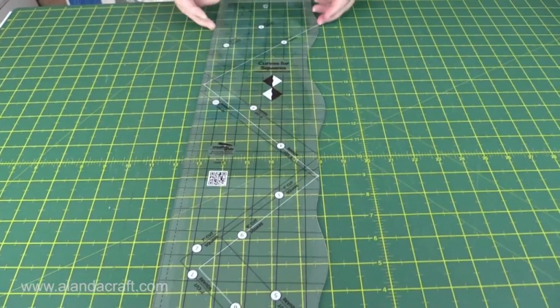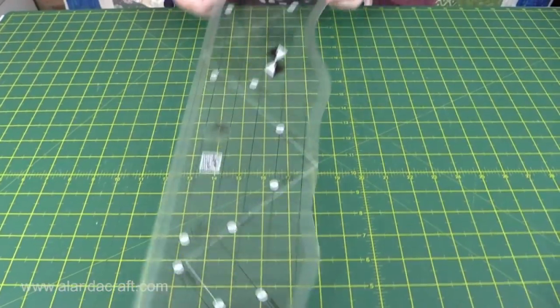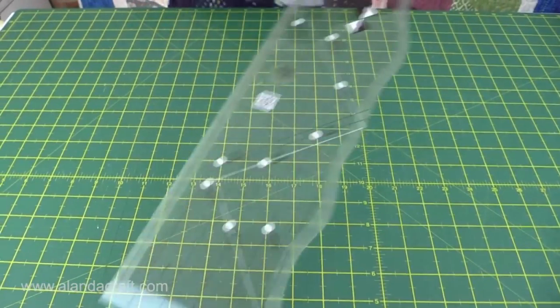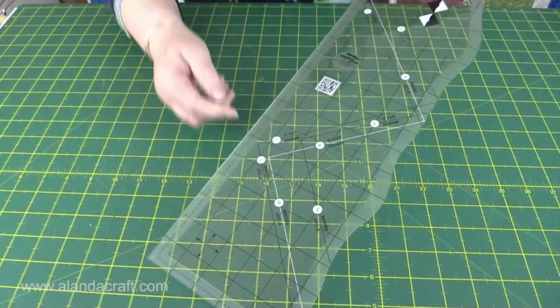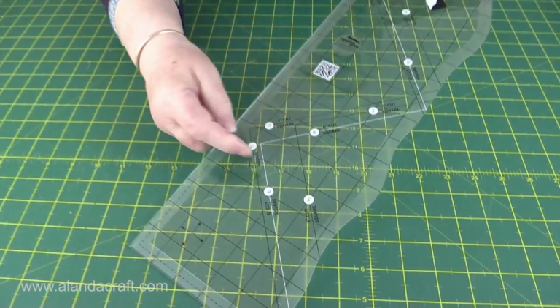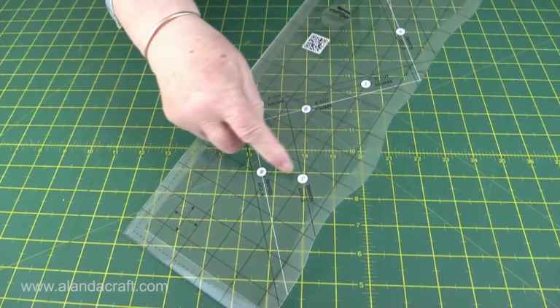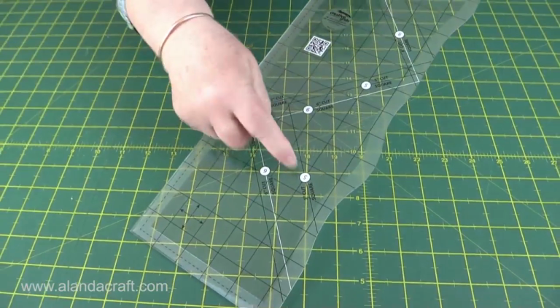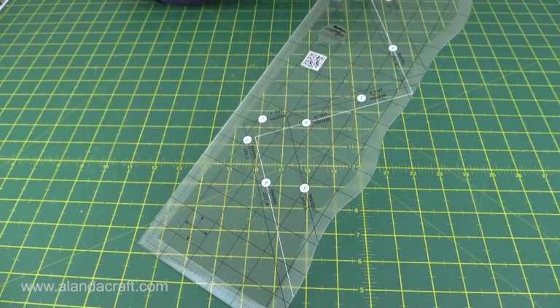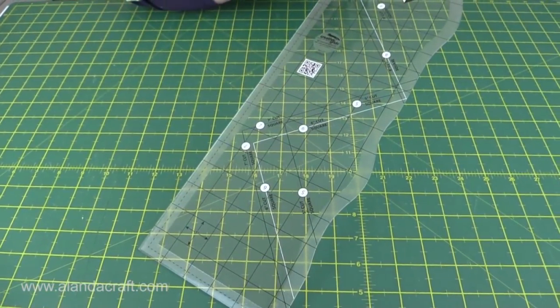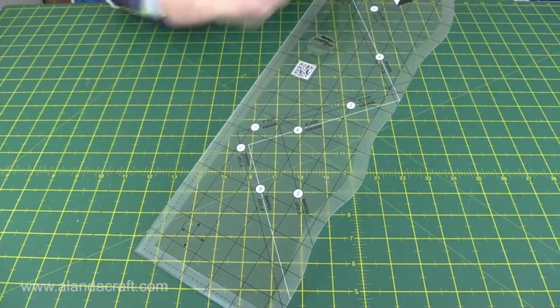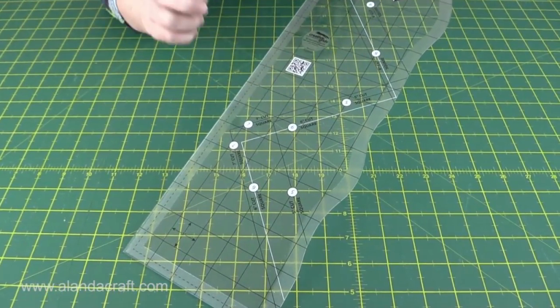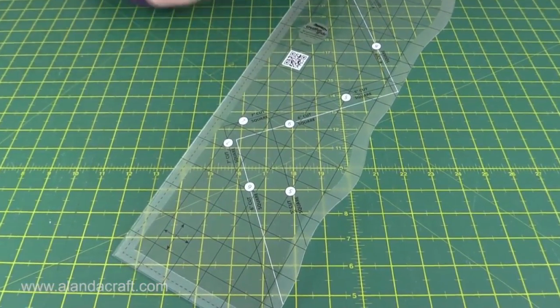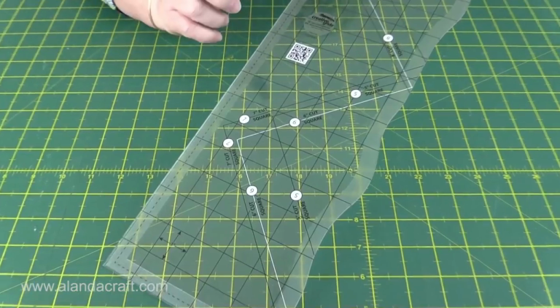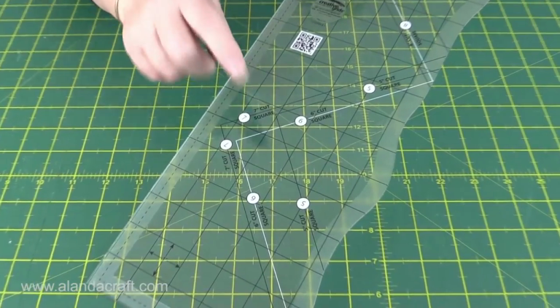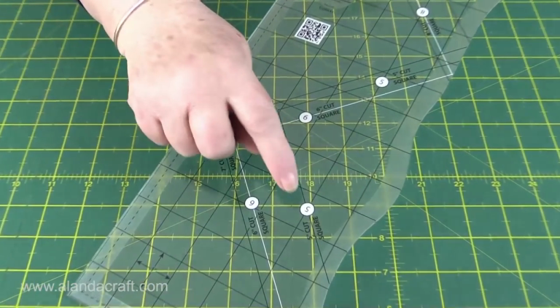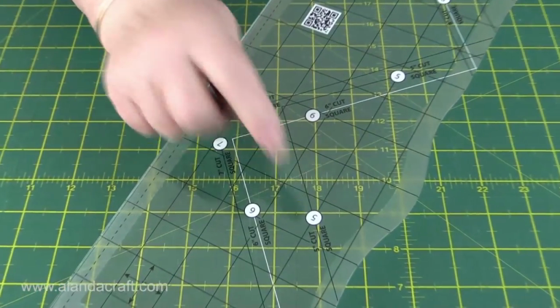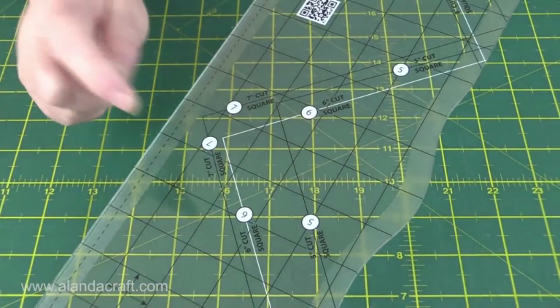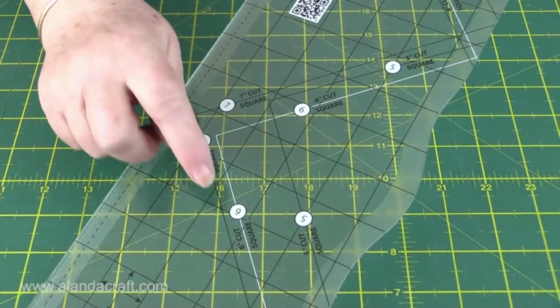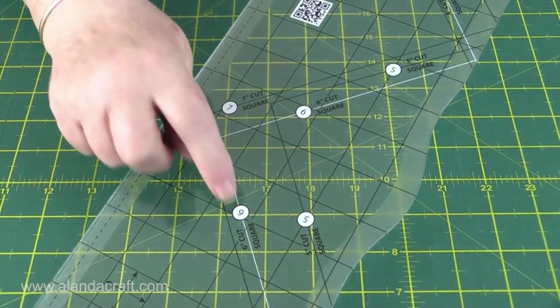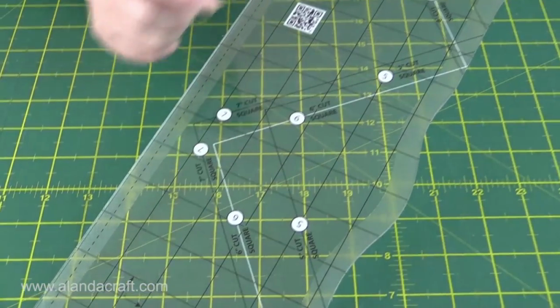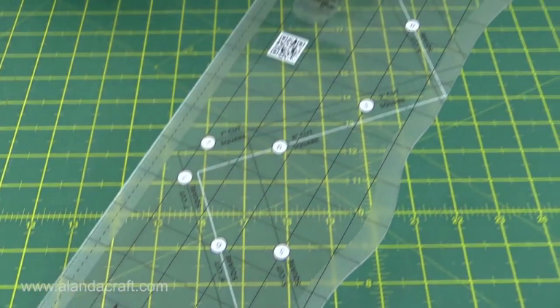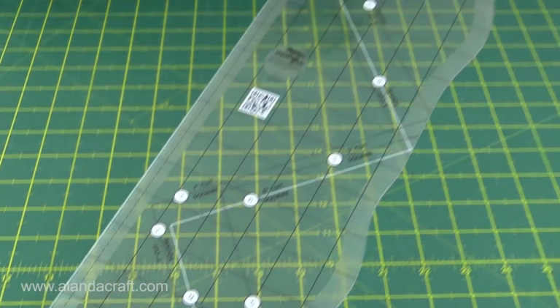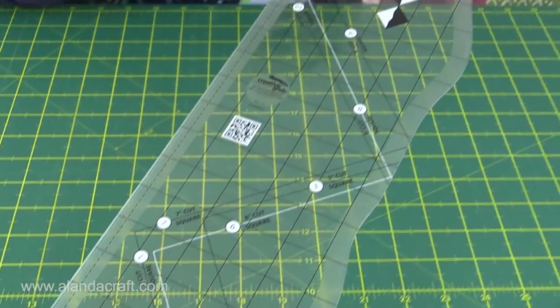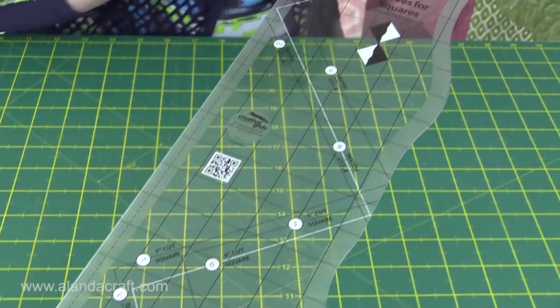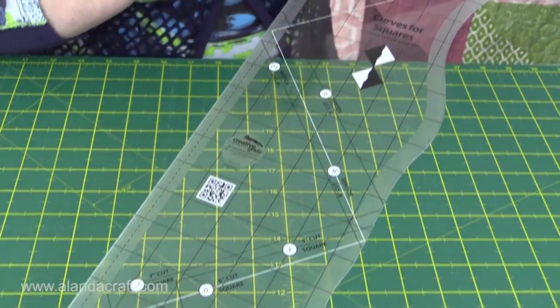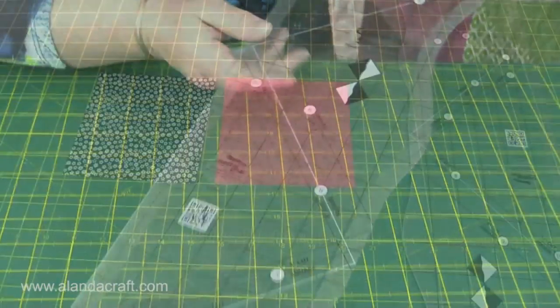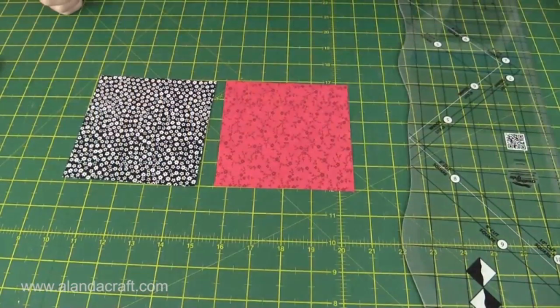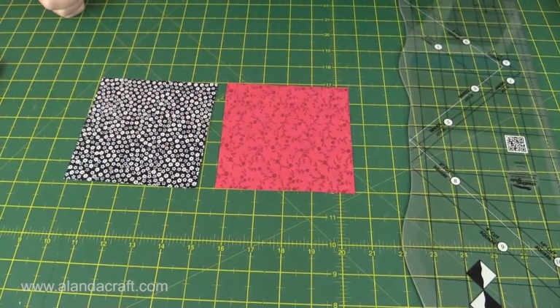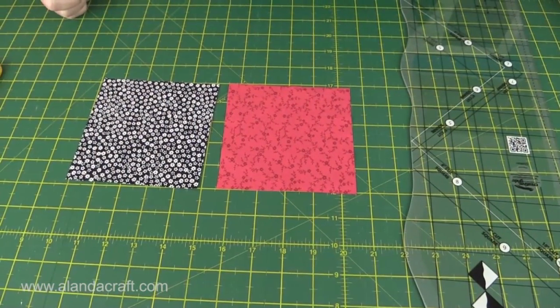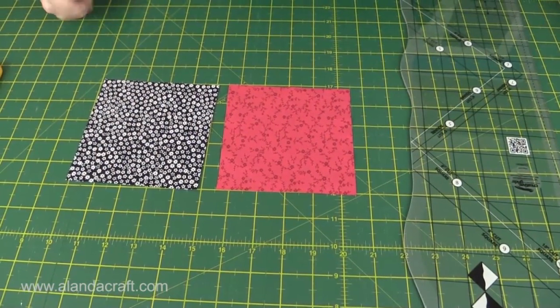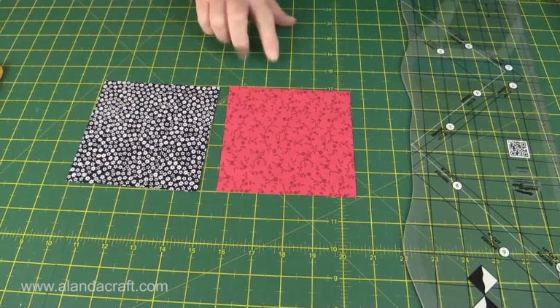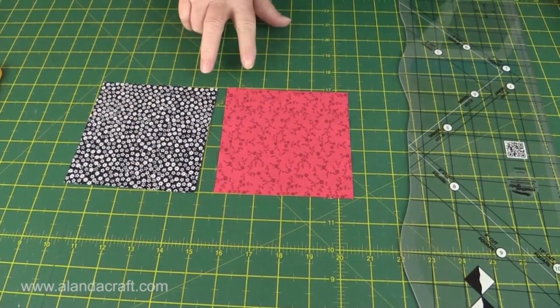If you have a close look, you can see that it's marked from 5 inches up to 10 inches, so you can cut curves on squares that are 5, 6, 7, 8, 9, and up to 10 inches wide. I'm going to be working with 5-inch squares, and that's what I've got here.